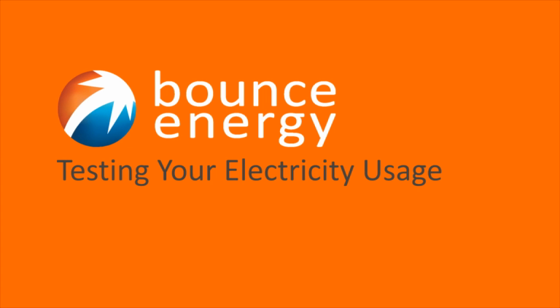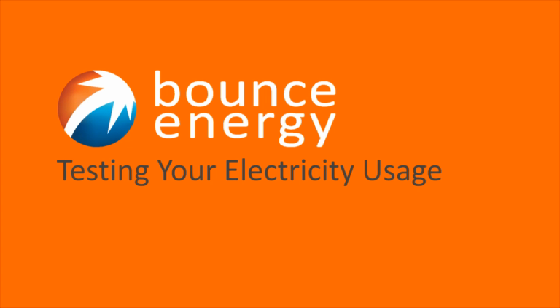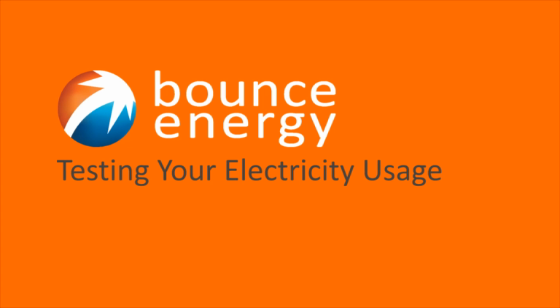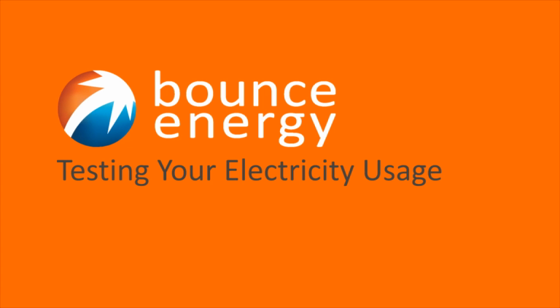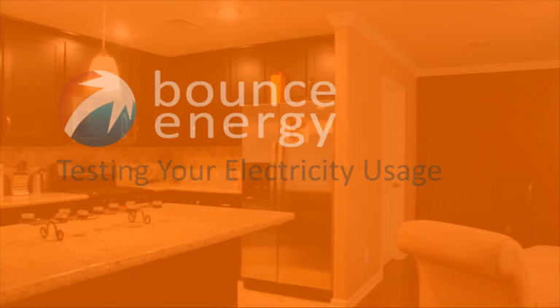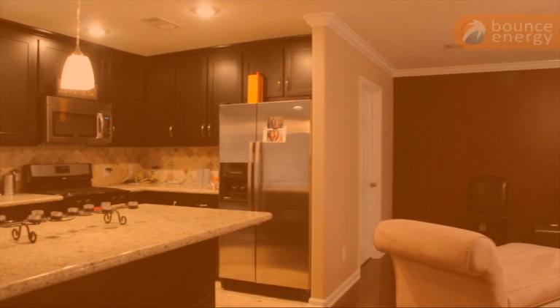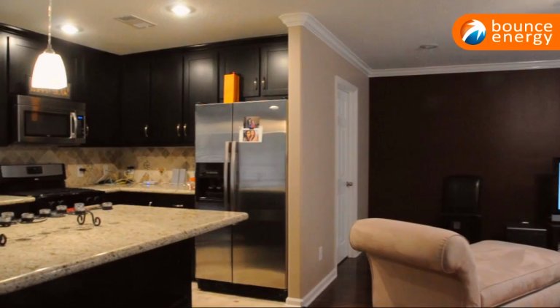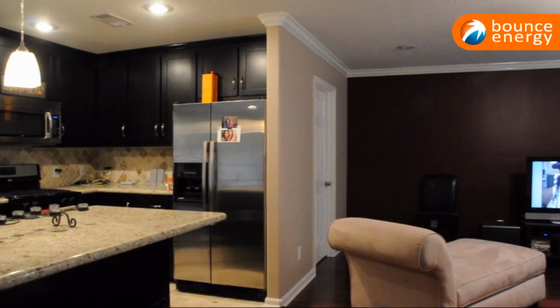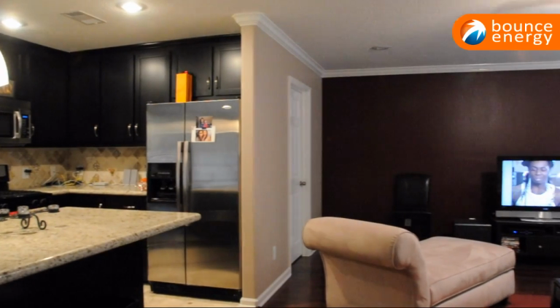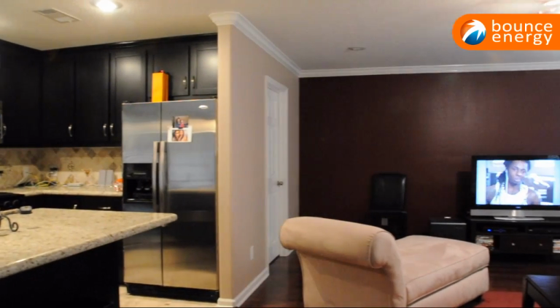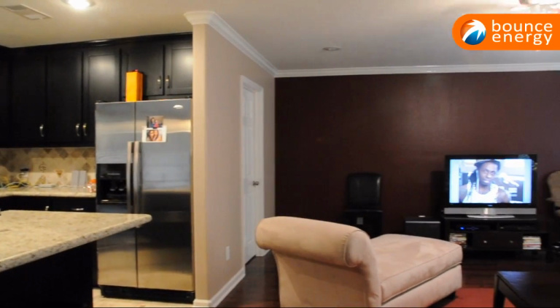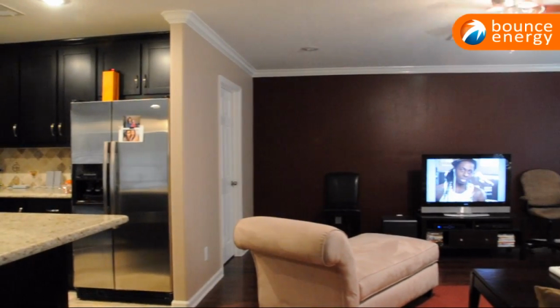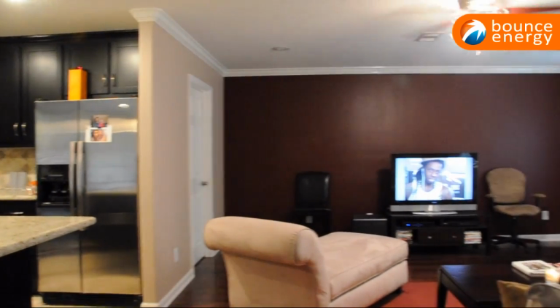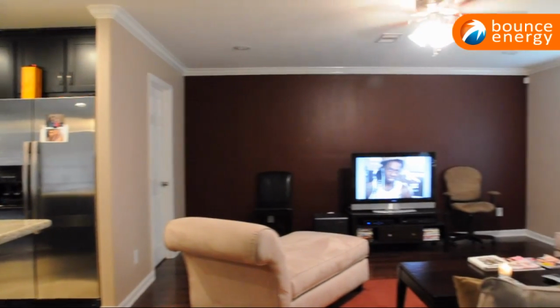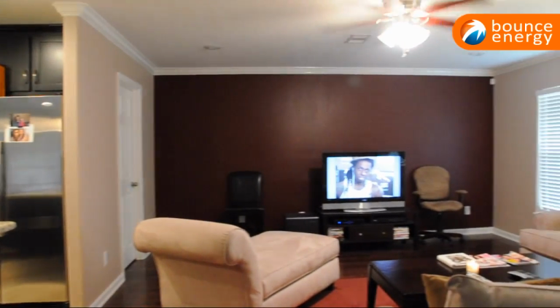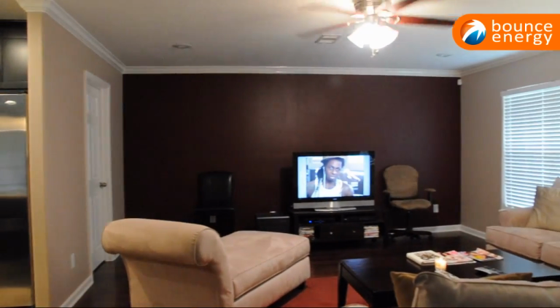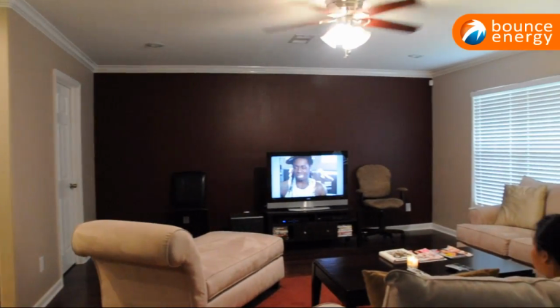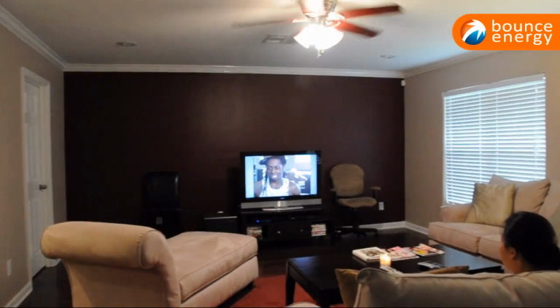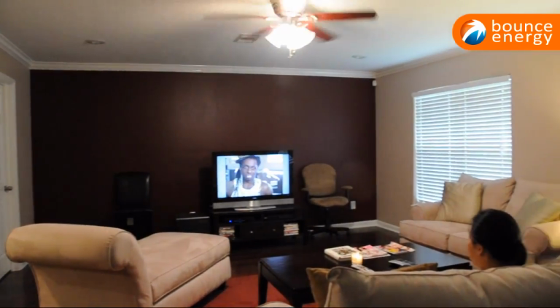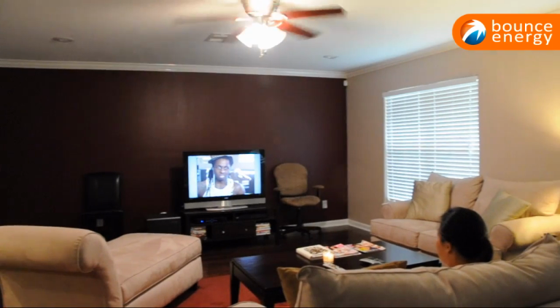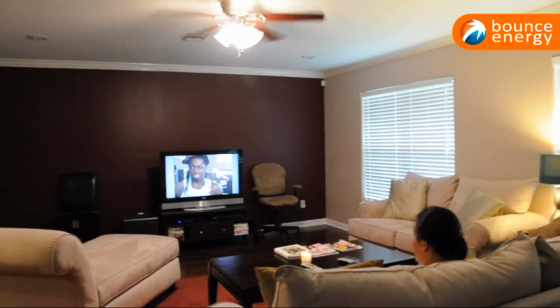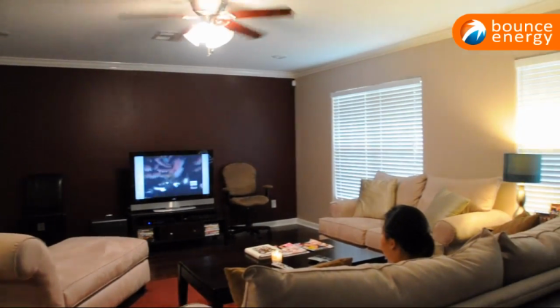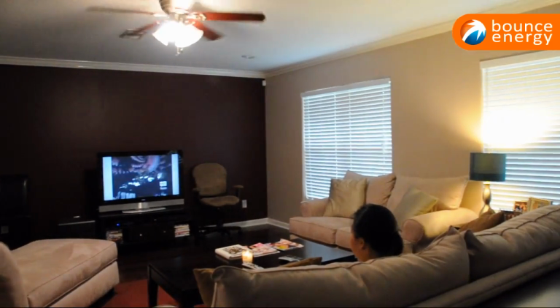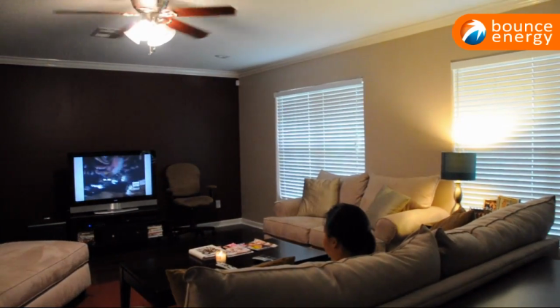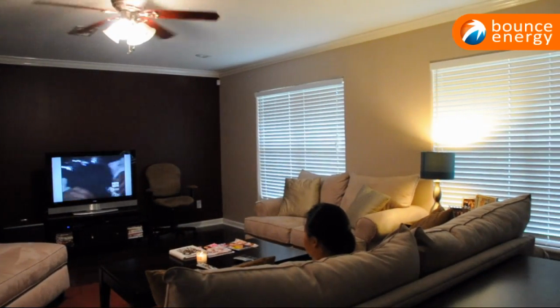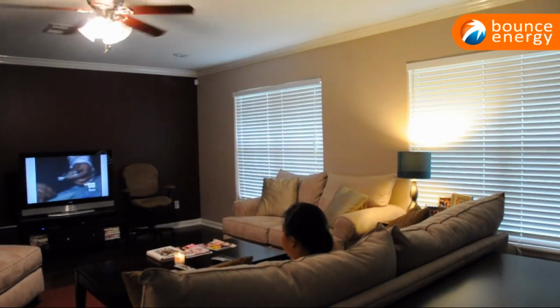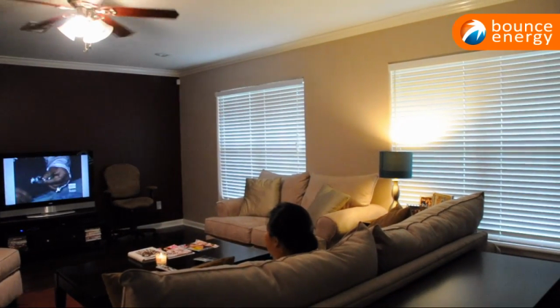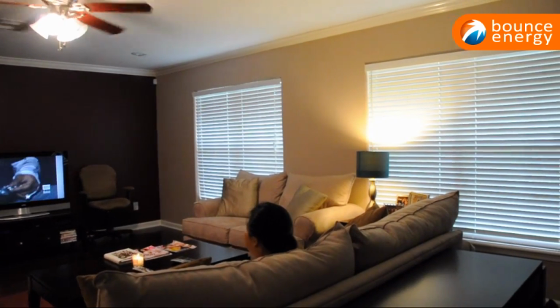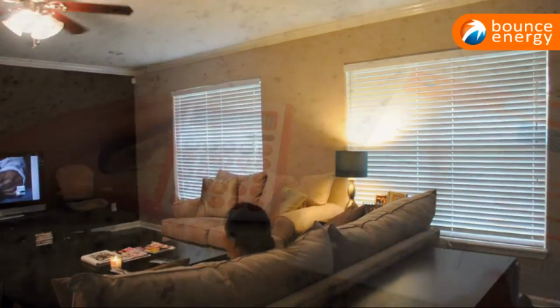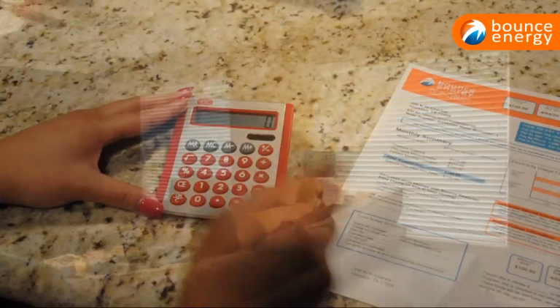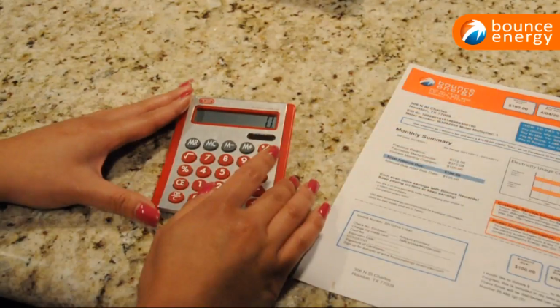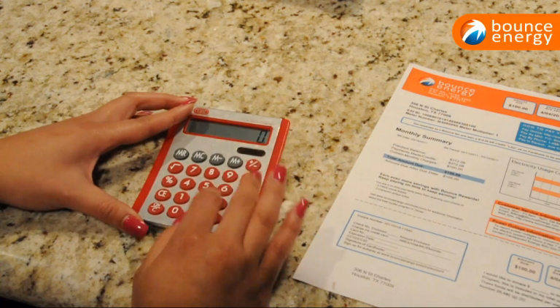Many household appliances are to blame for using a lot of energy, and some of them are just plain energy hogs. We will show you how to figure out which appliances draw the most power and what changes you can make to help lower your monthly electricity costs.